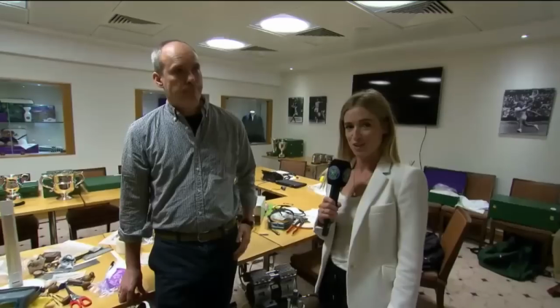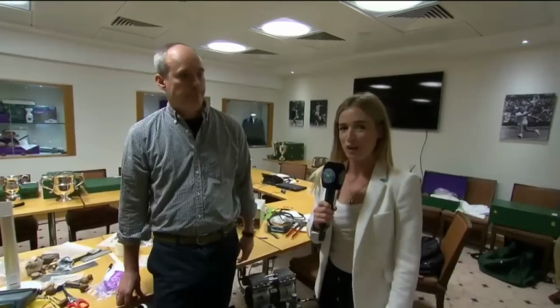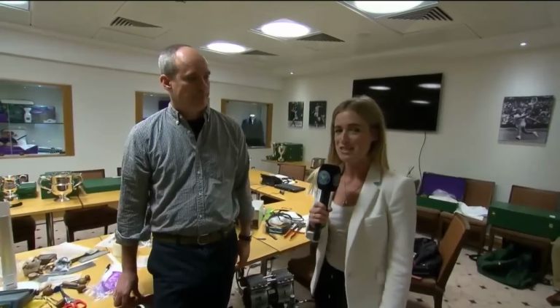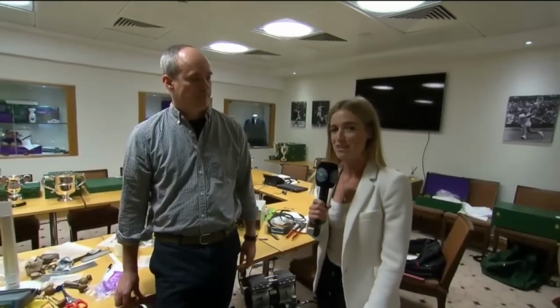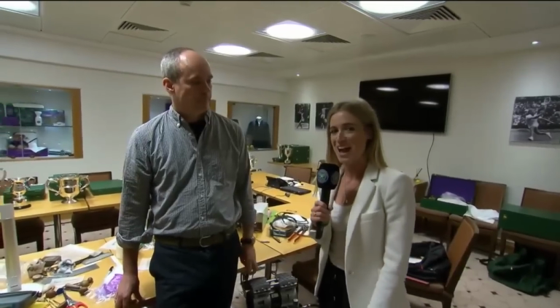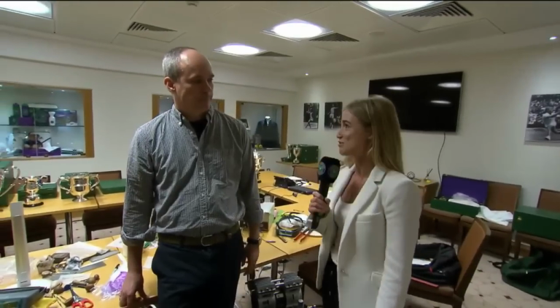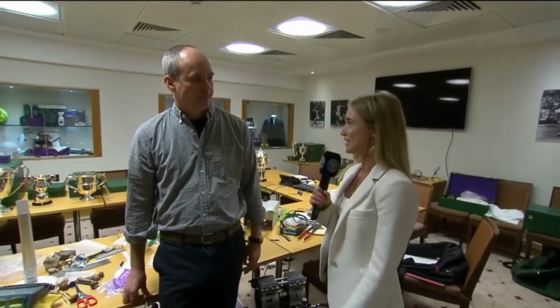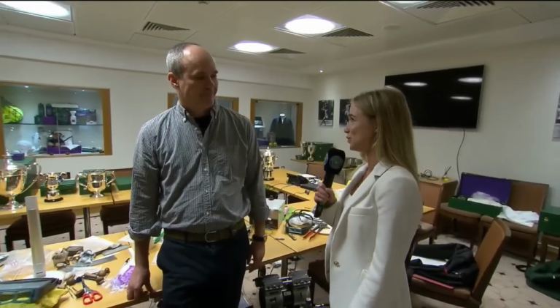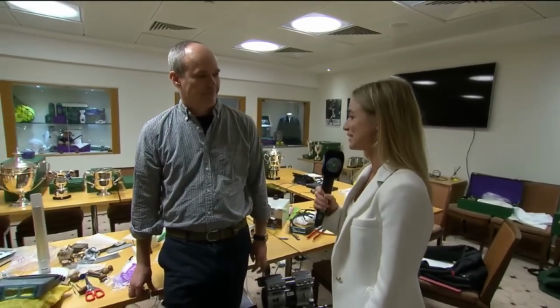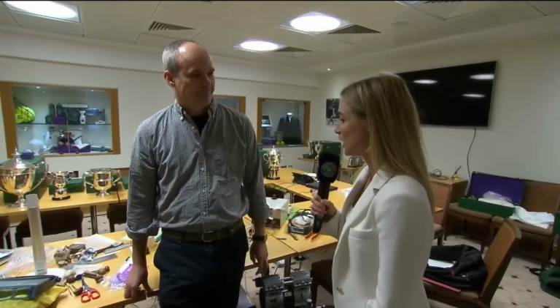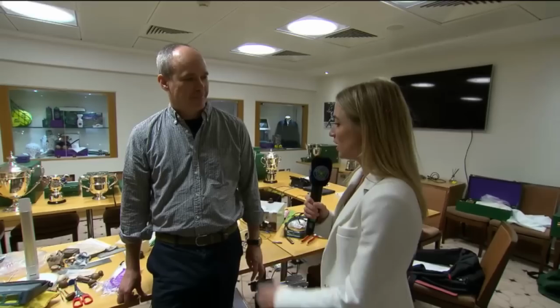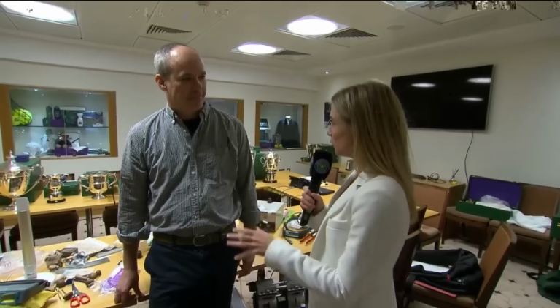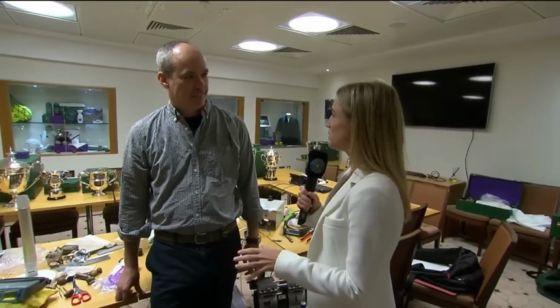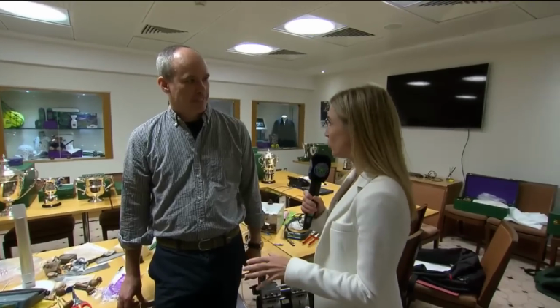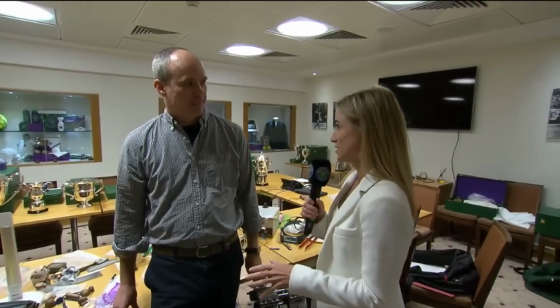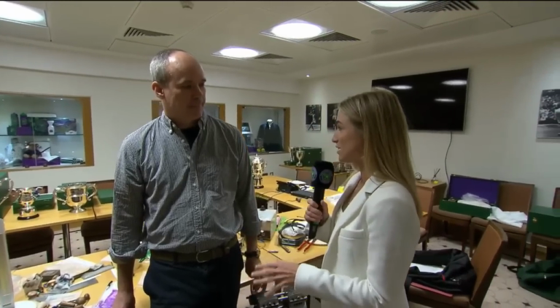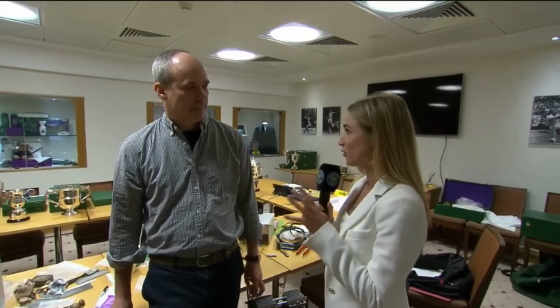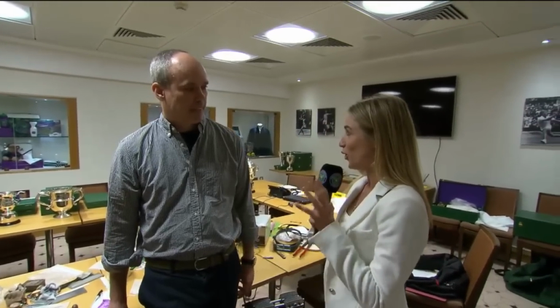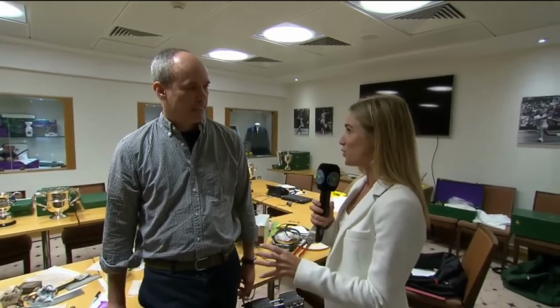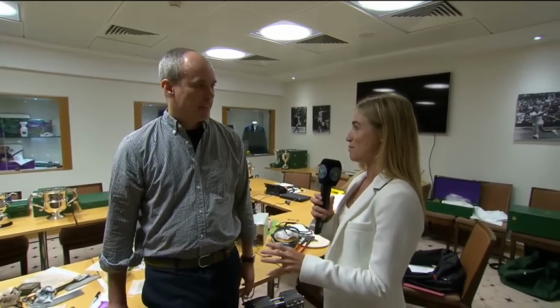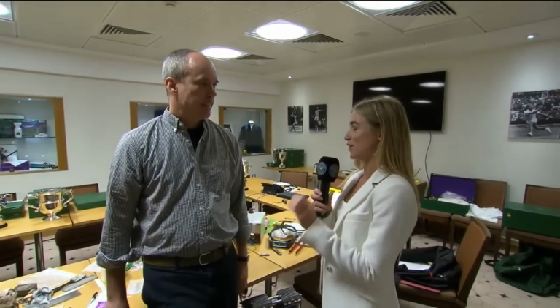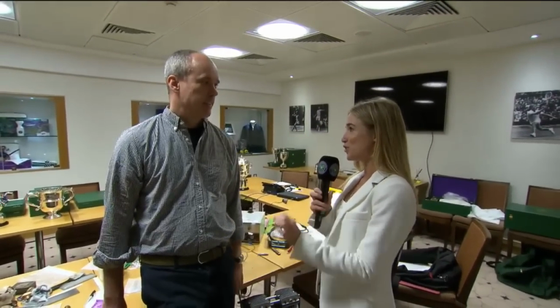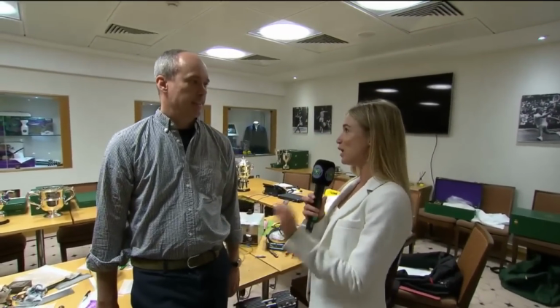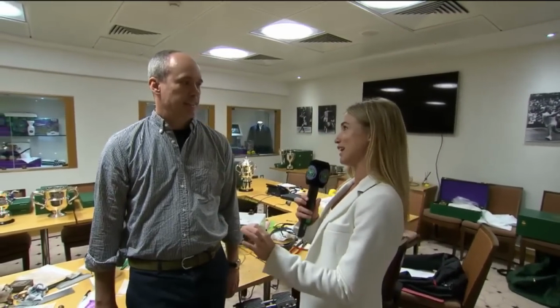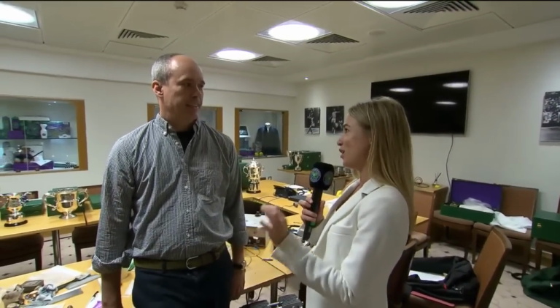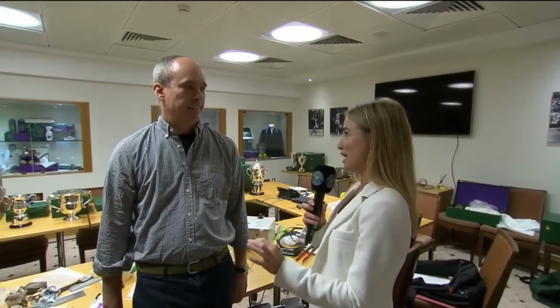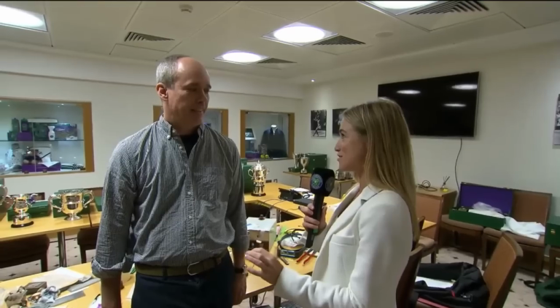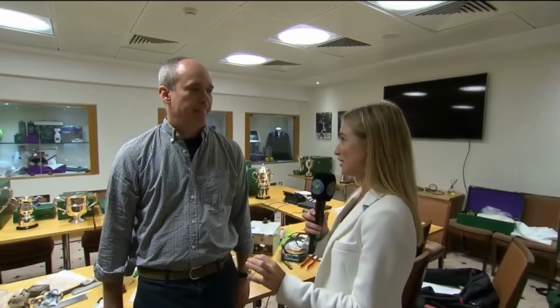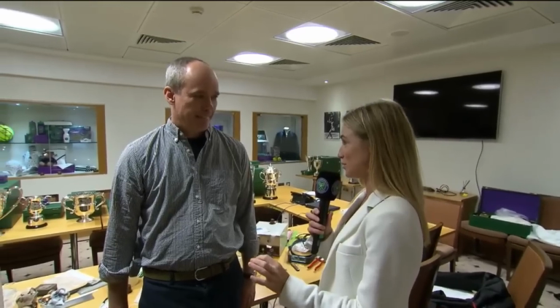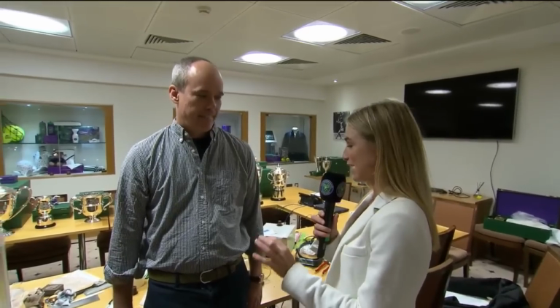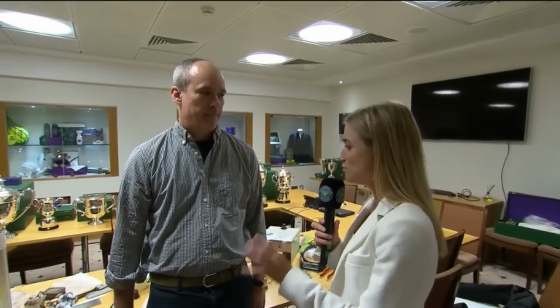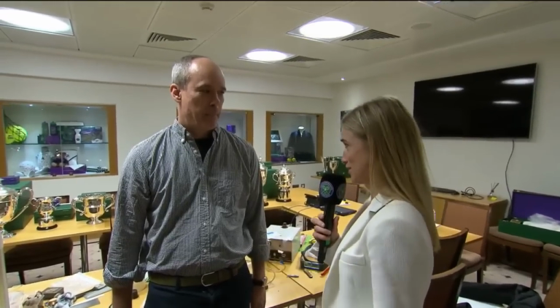I'm joined by Emmet Smith, the hand engraver at the All England Club. Your job's pretty important, isn't it — making sure all the names are just perfect on every trophy here at Wimbledon. How do you manage that?